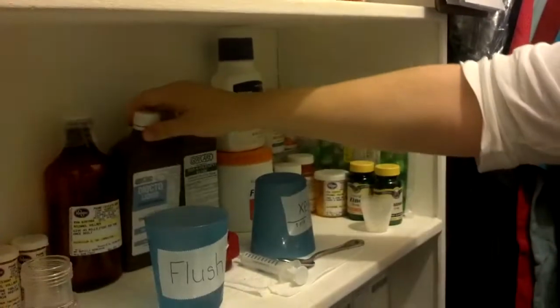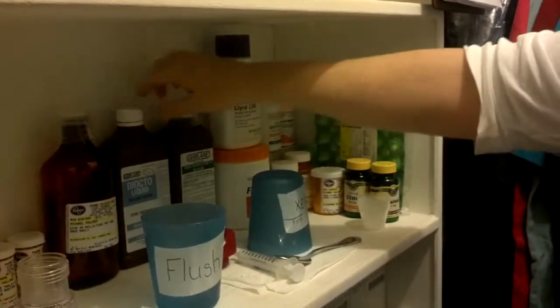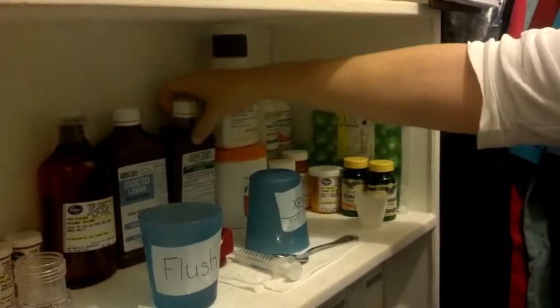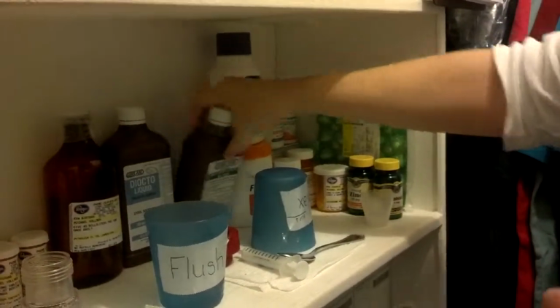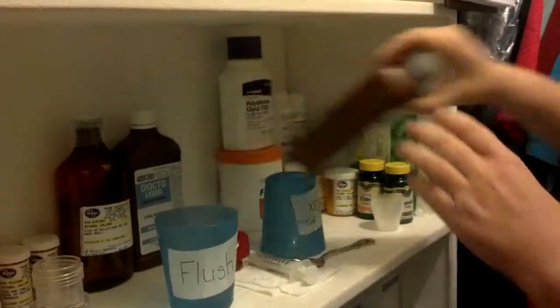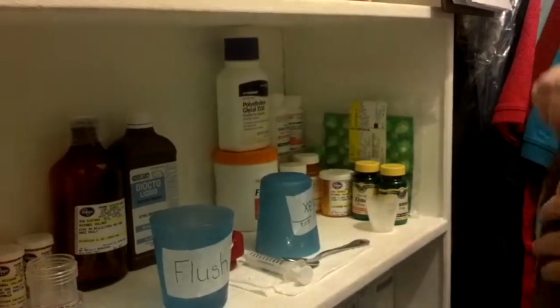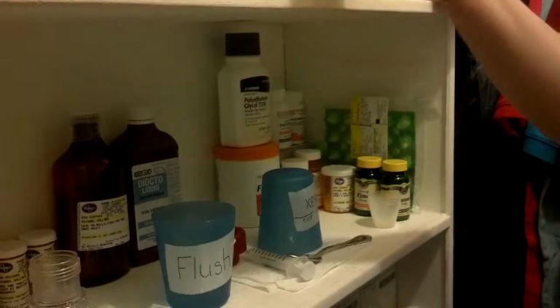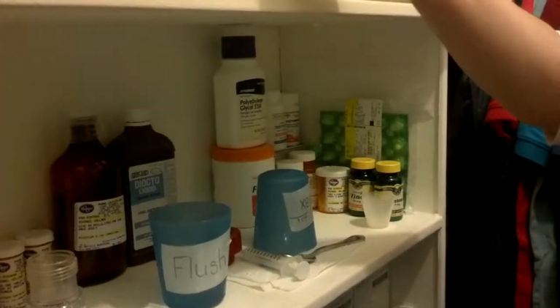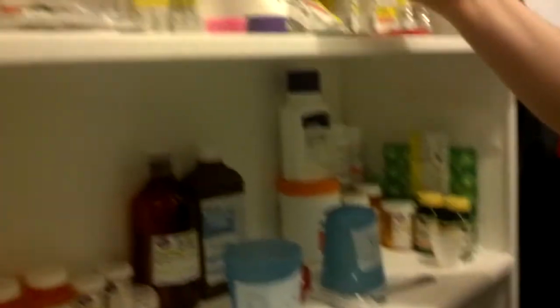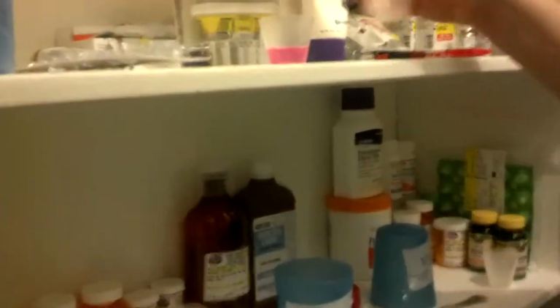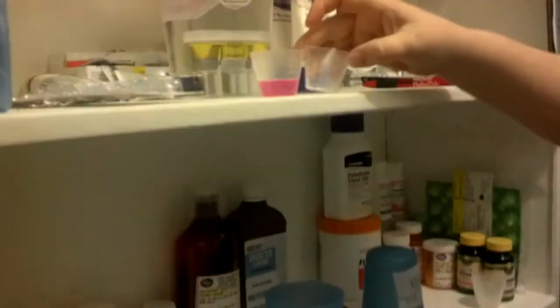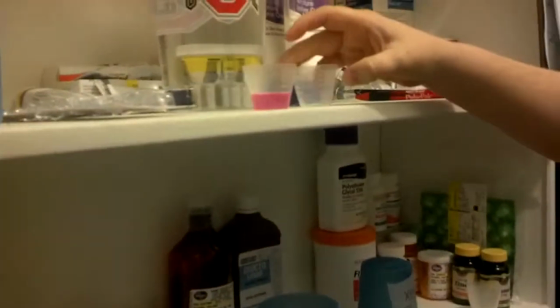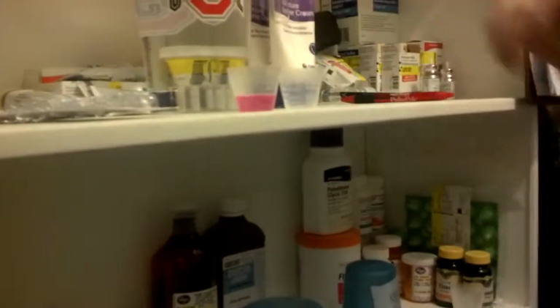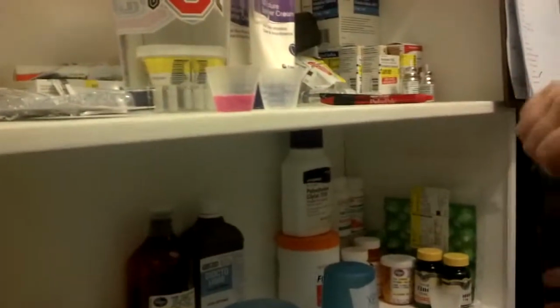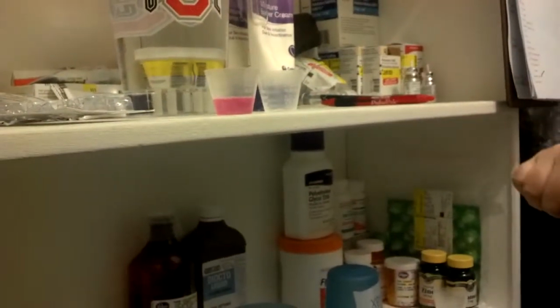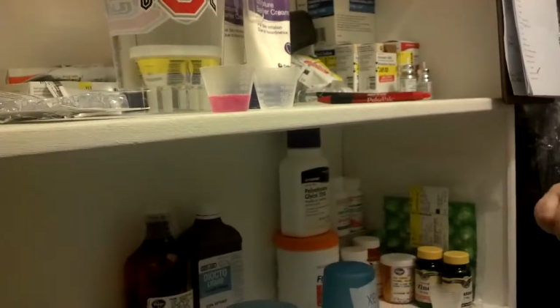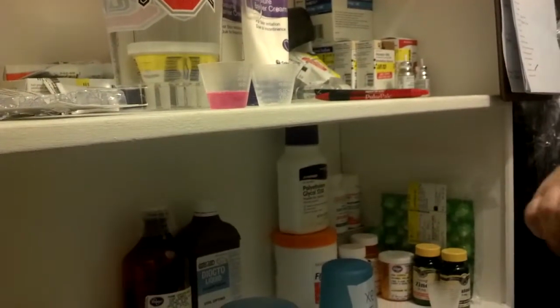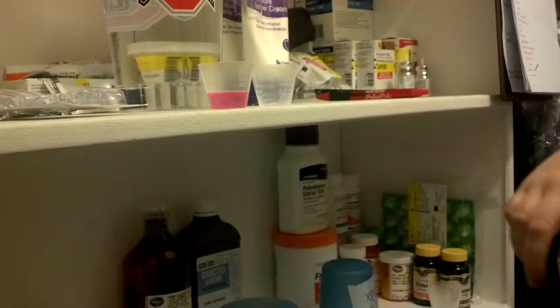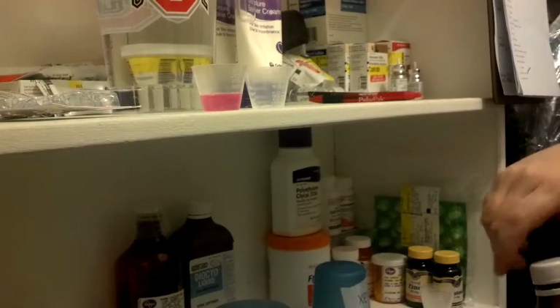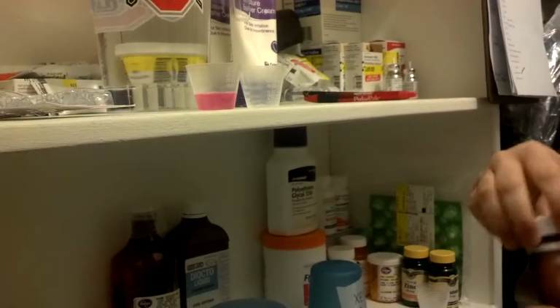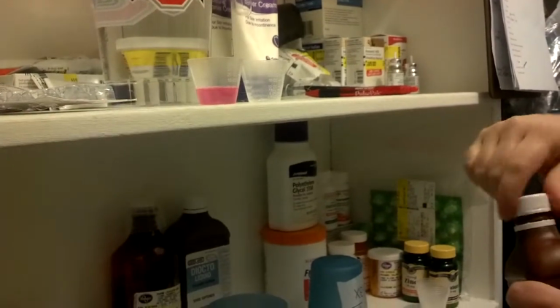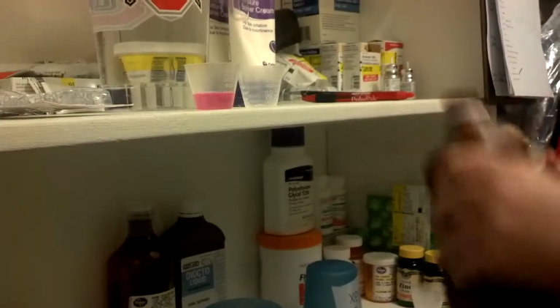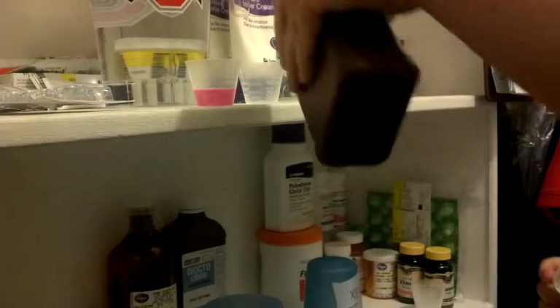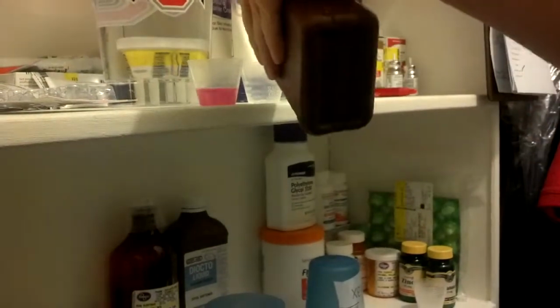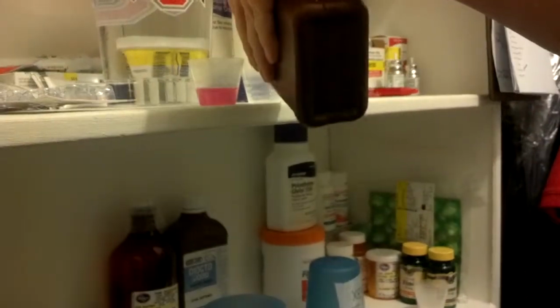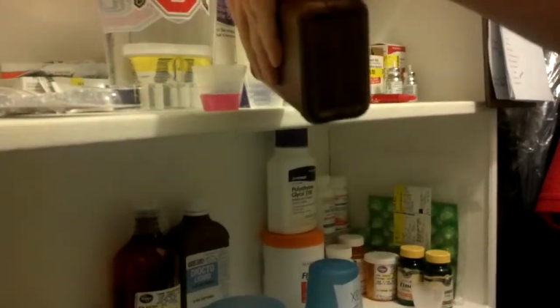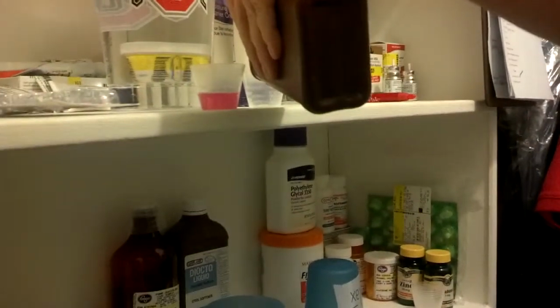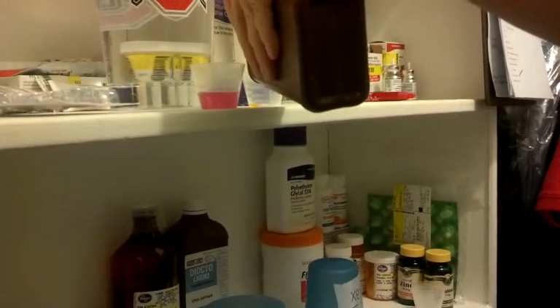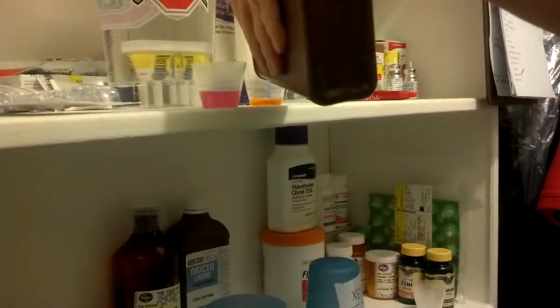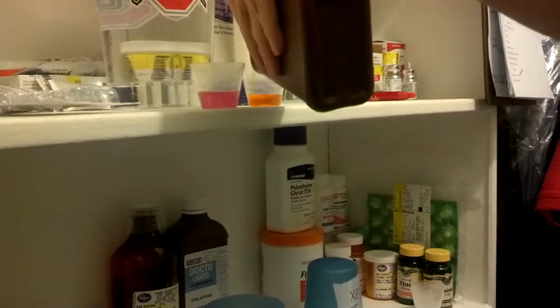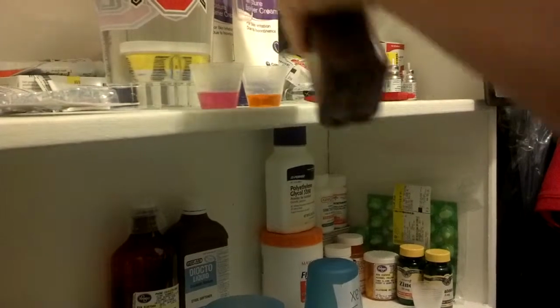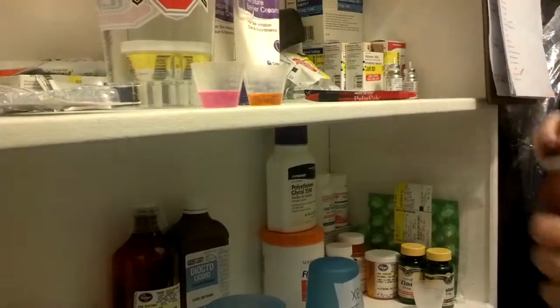Next one on the list is iron. You get 7.5. I shake it first. And again, it's at eye level now, so I'm just pouring to the 7.5 mark.